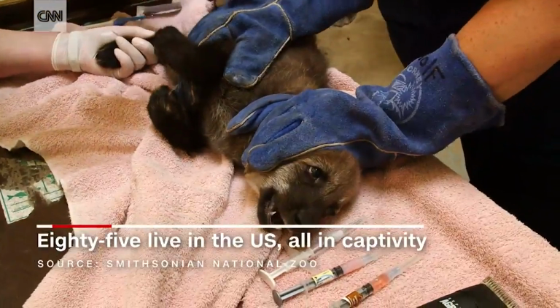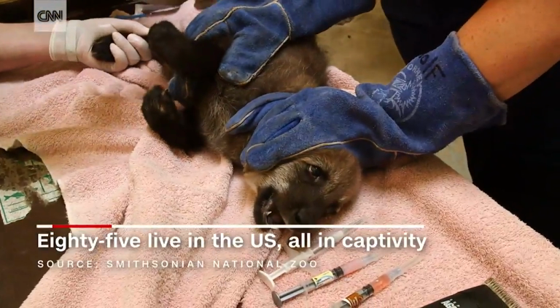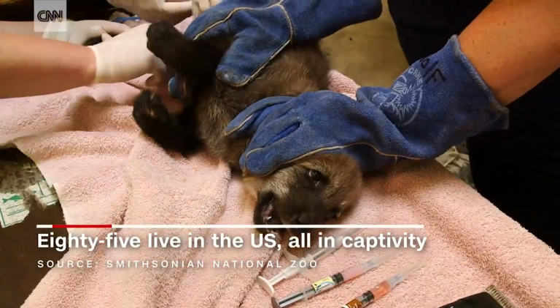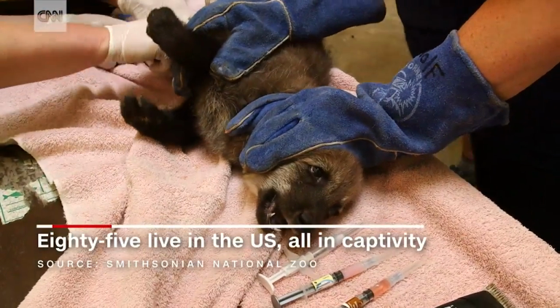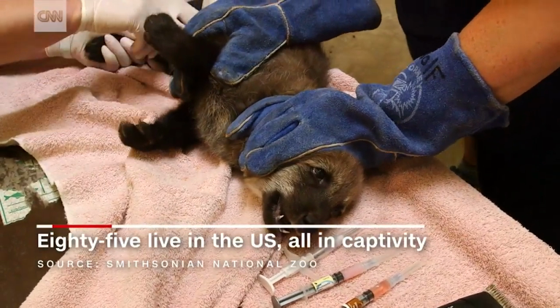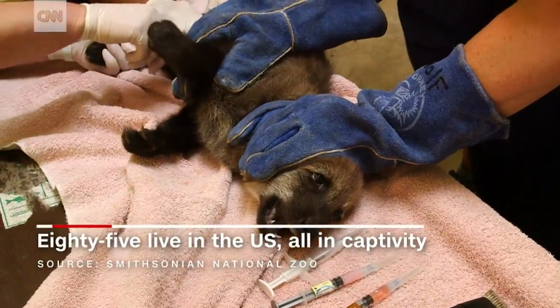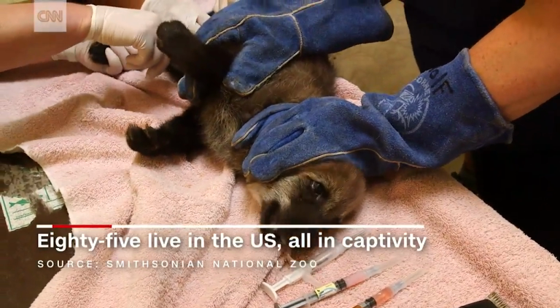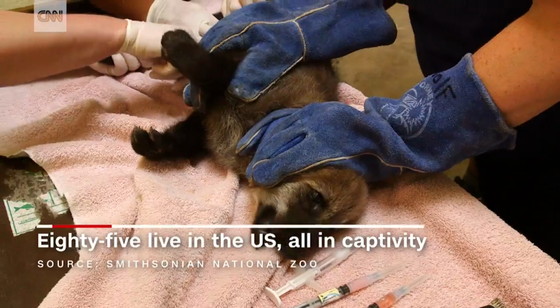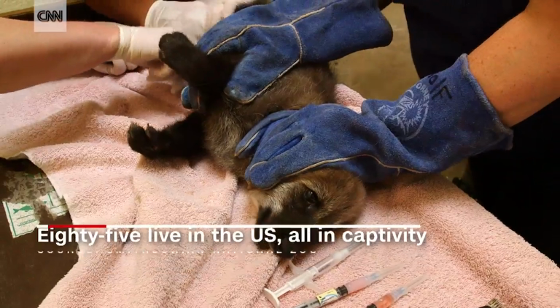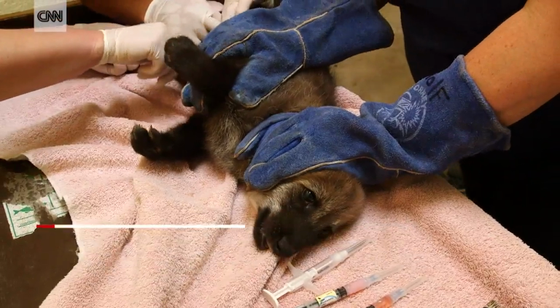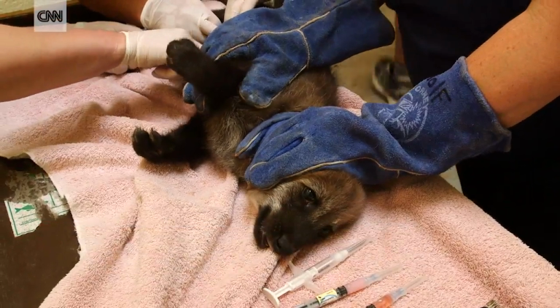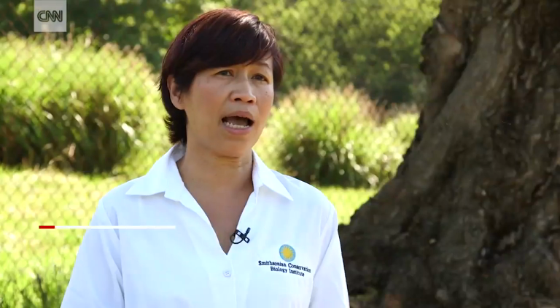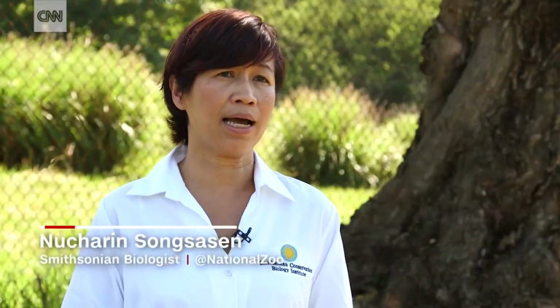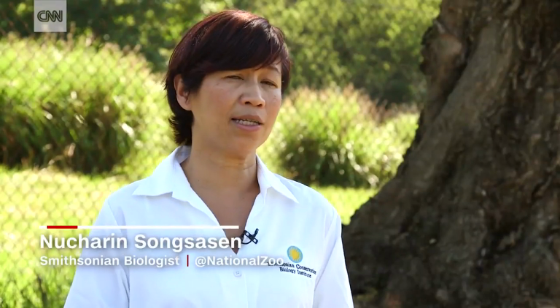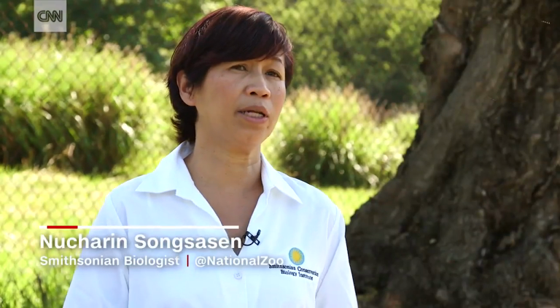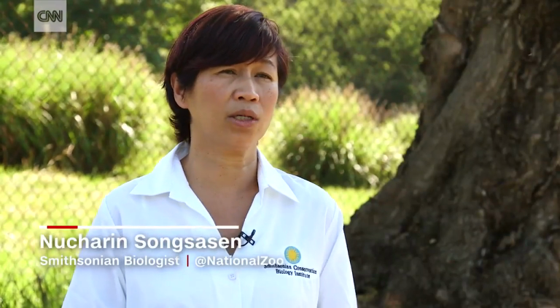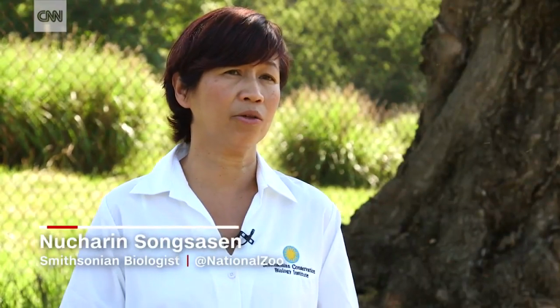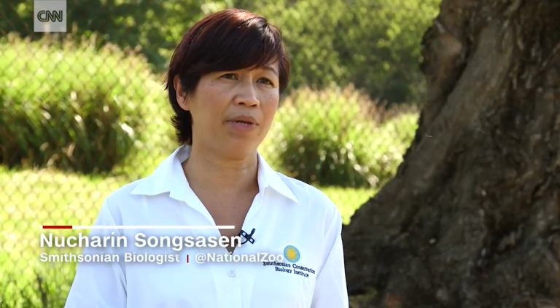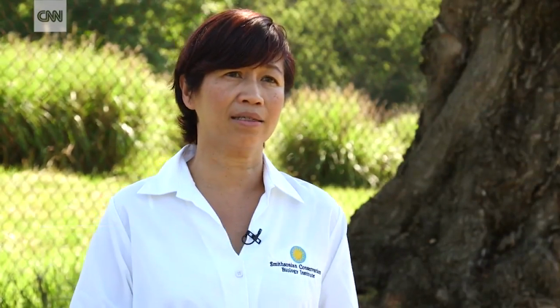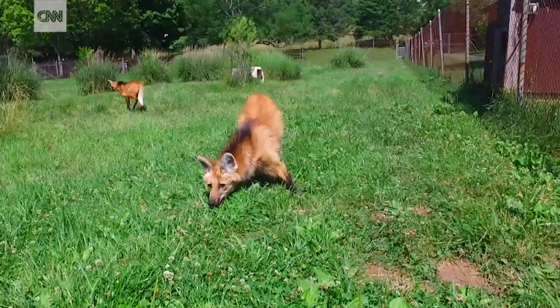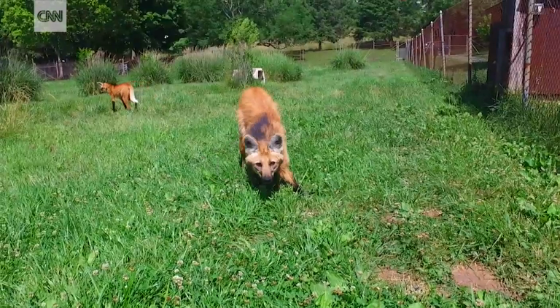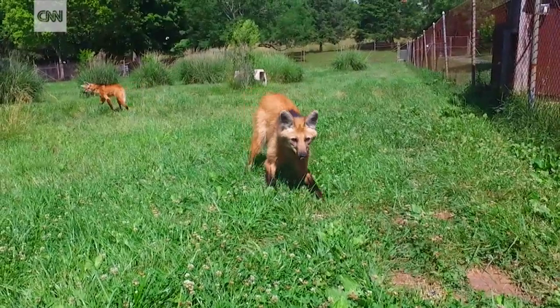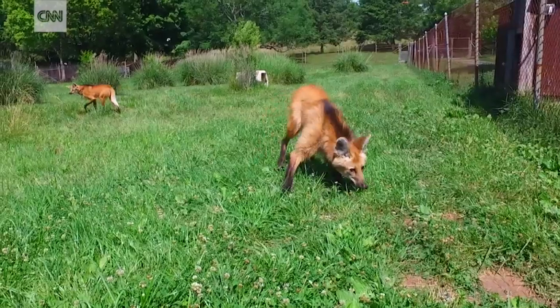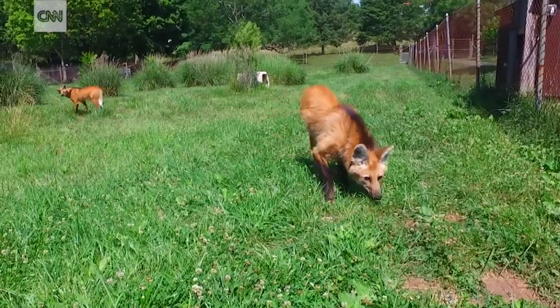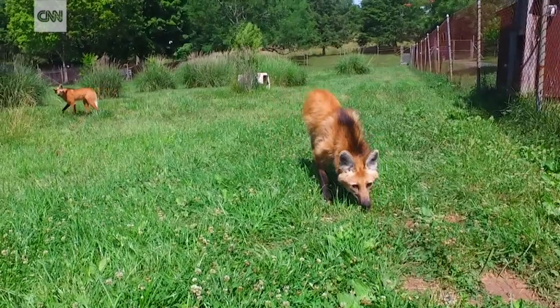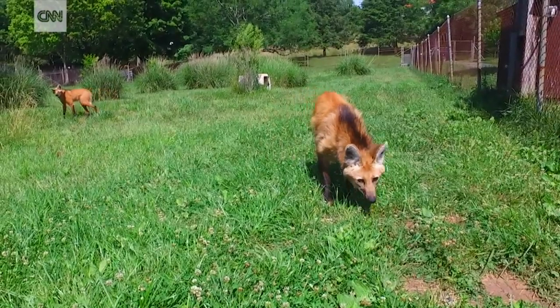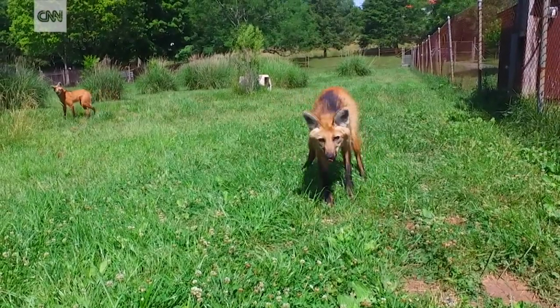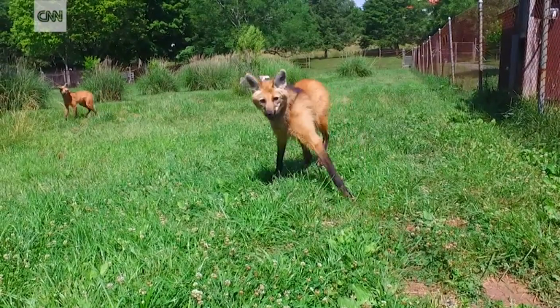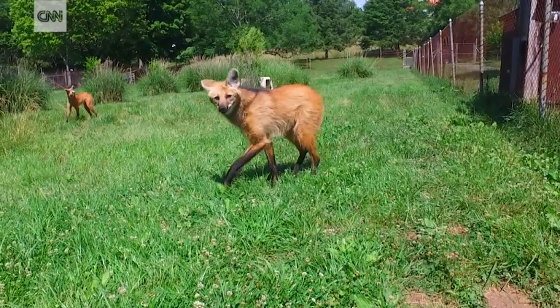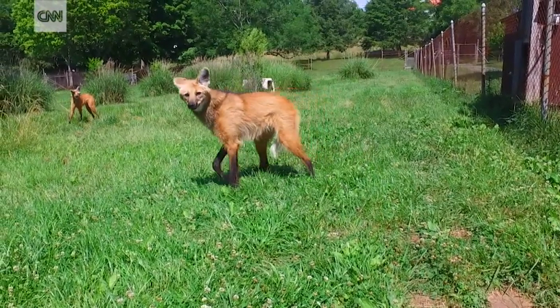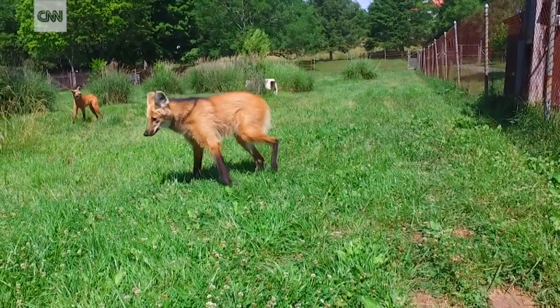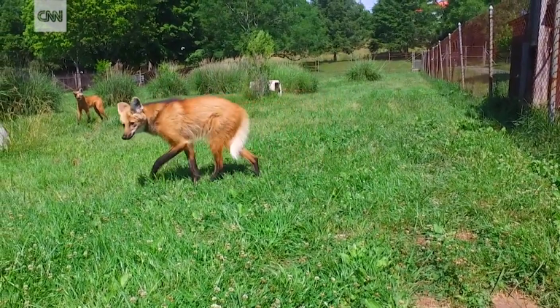They're not in danger, but their habitat is gone. 85% of their habitat has already been converted into farmland. So these guys are living among people, and that's where they get in trouble.